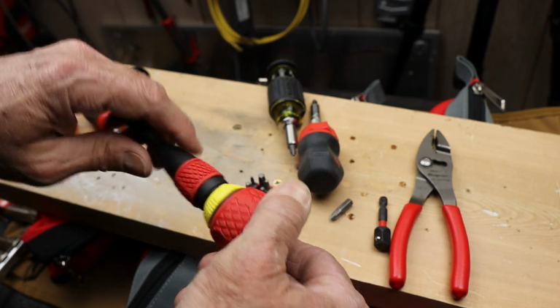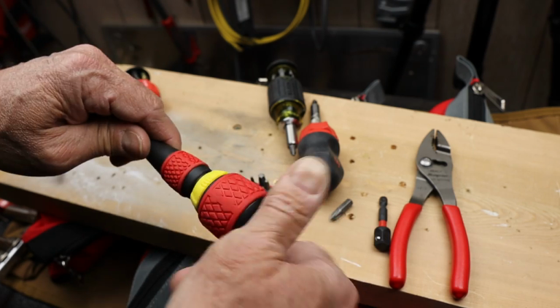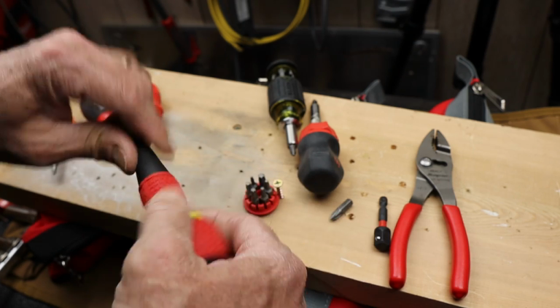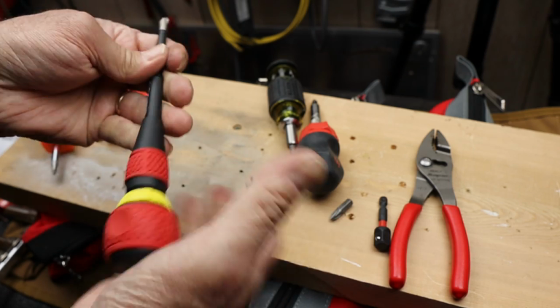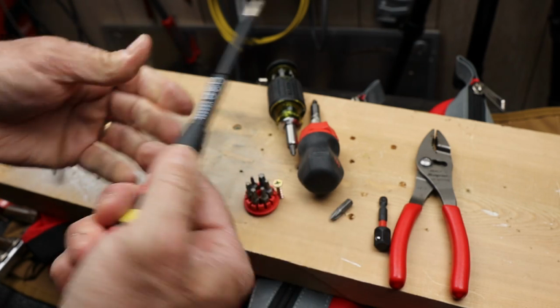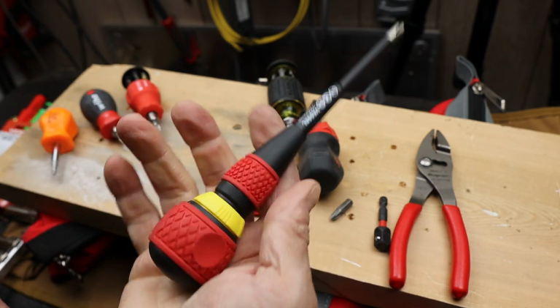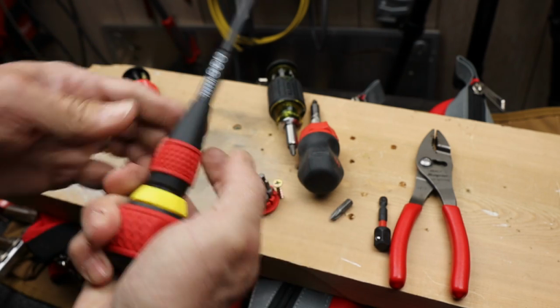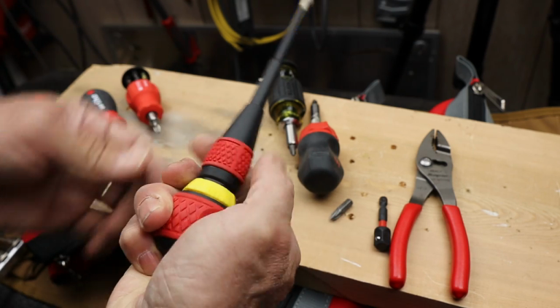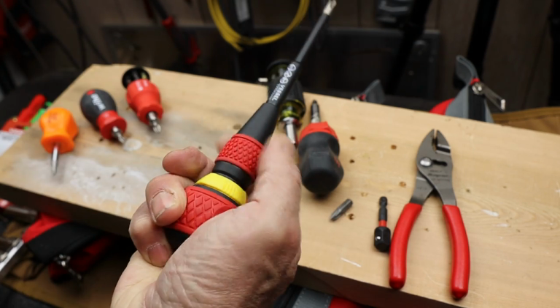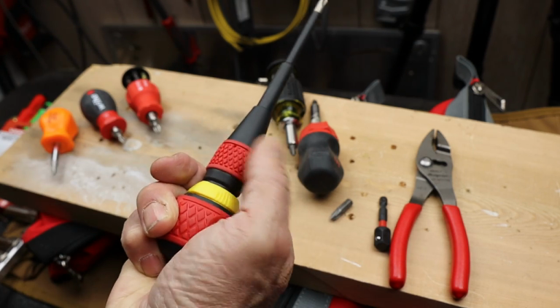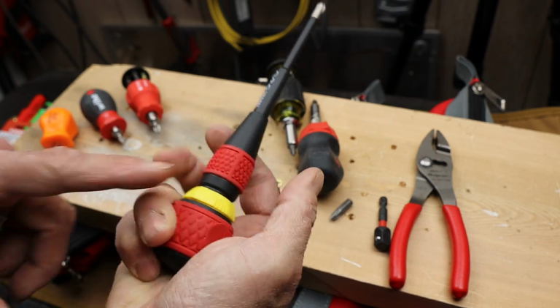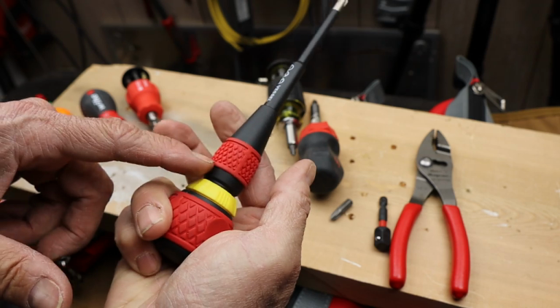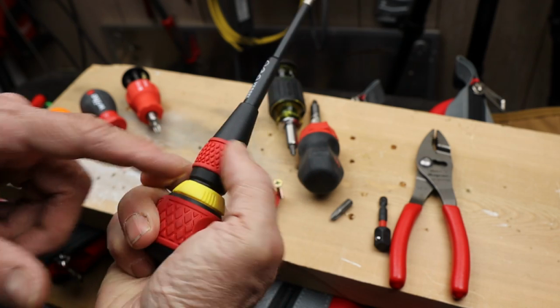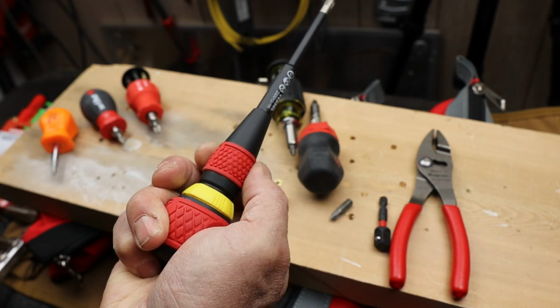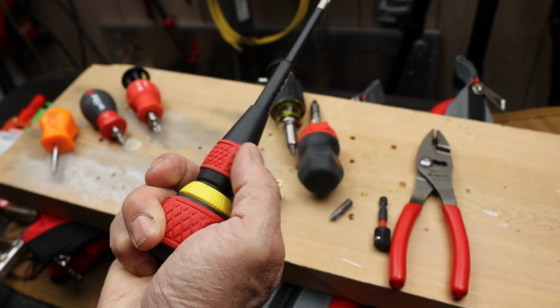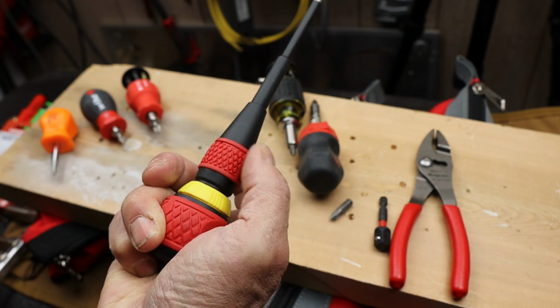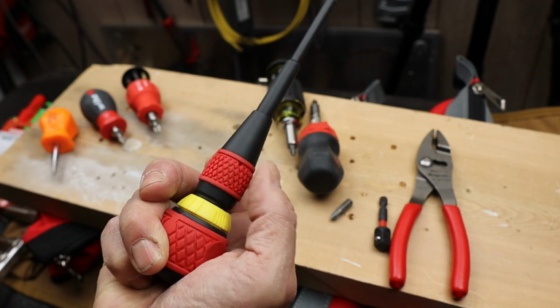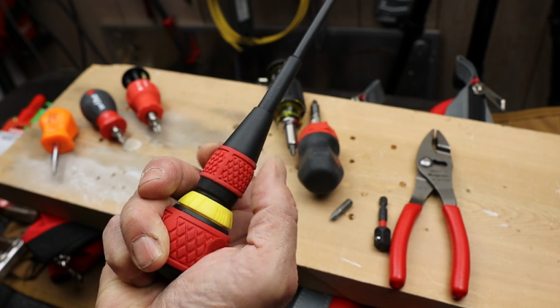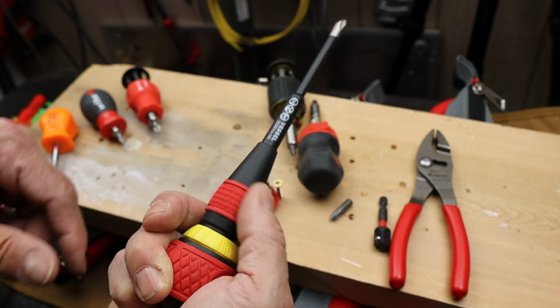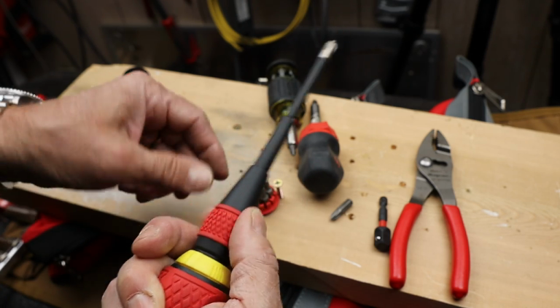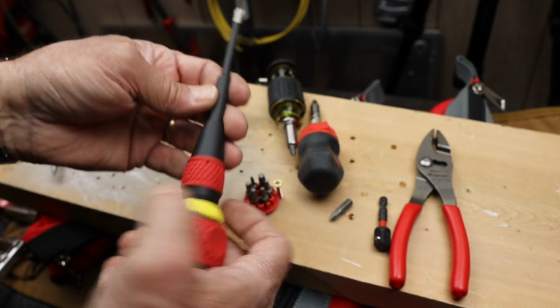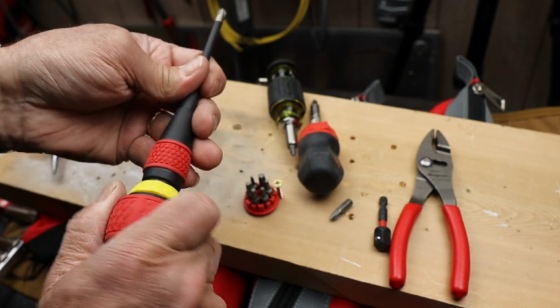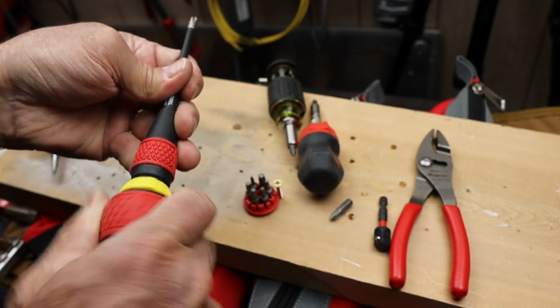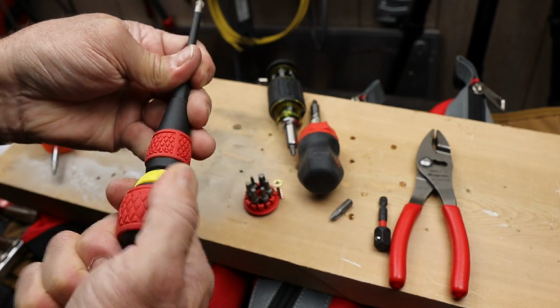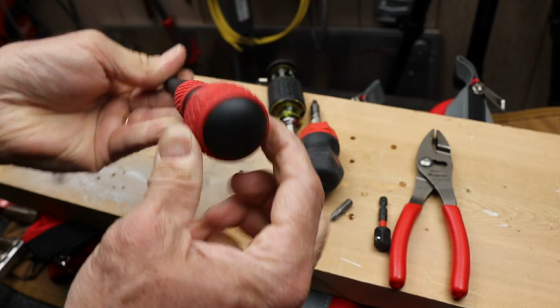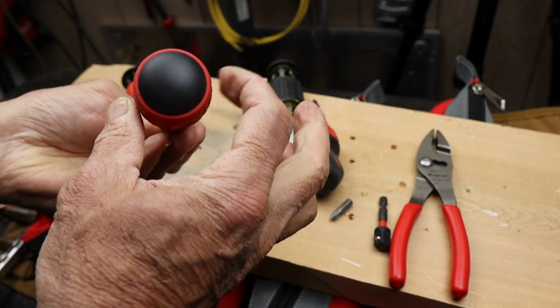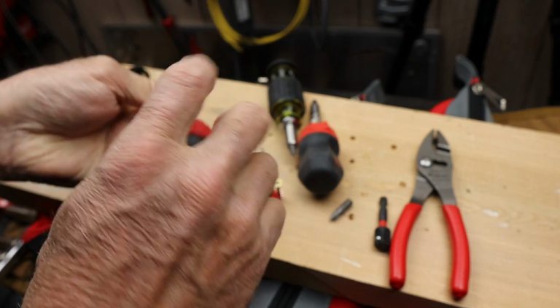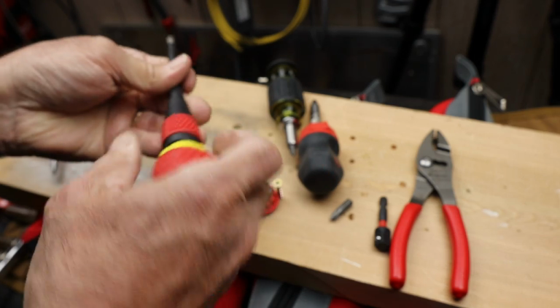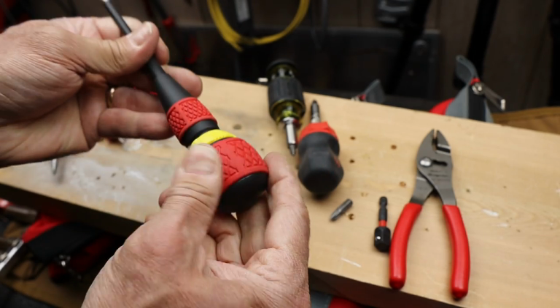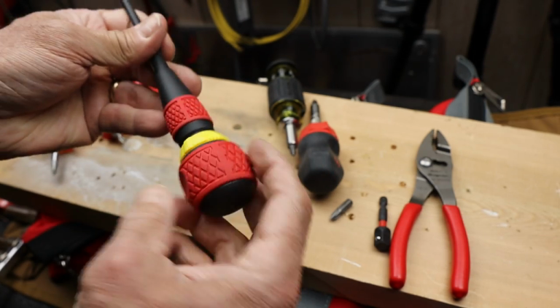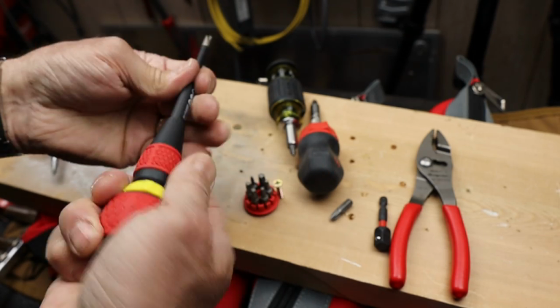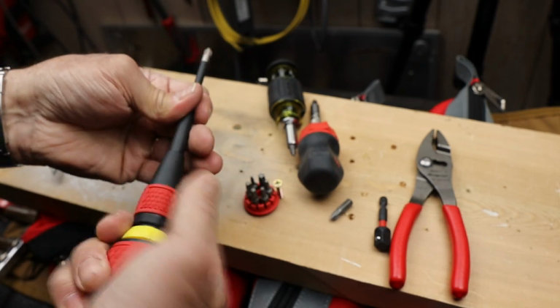This particular one has a great fit in the hand. You've got dexterity down here below the ratcheting mechanism that allows you to easily turn it, and then you've got the full force of this larger diameter rubberized ball head.